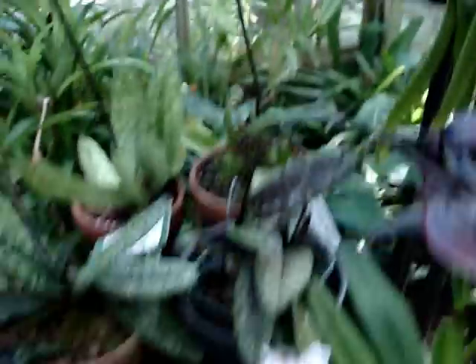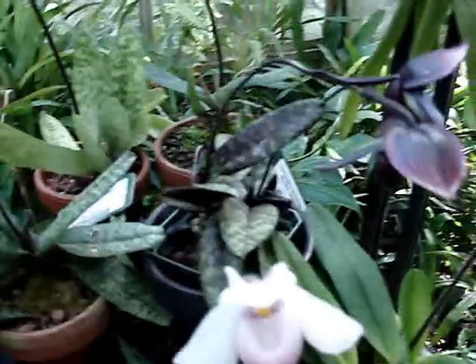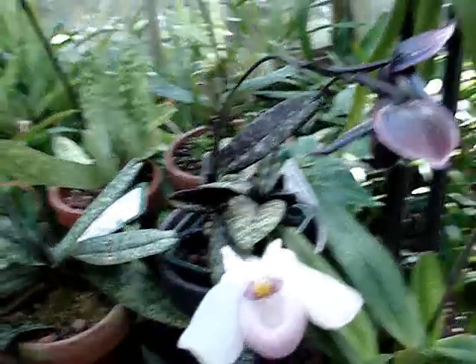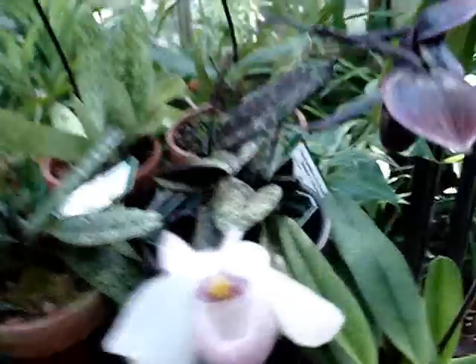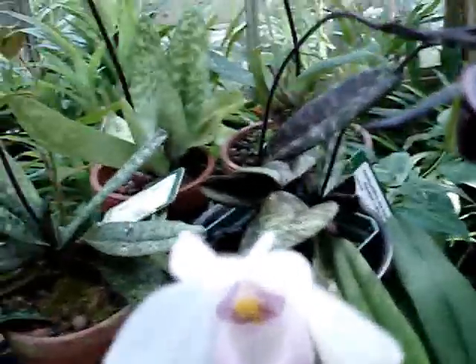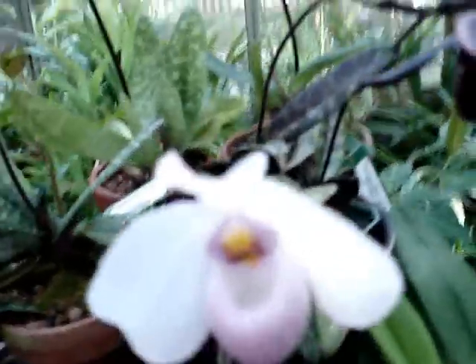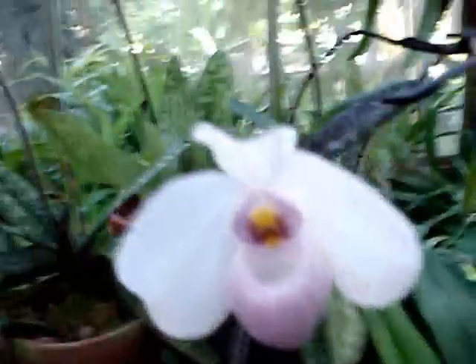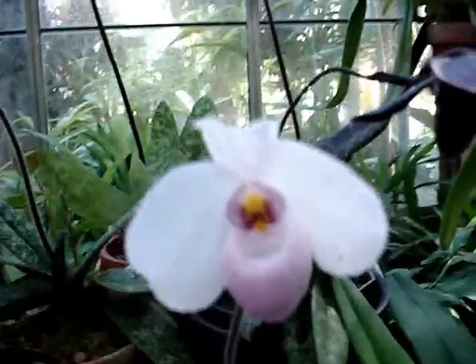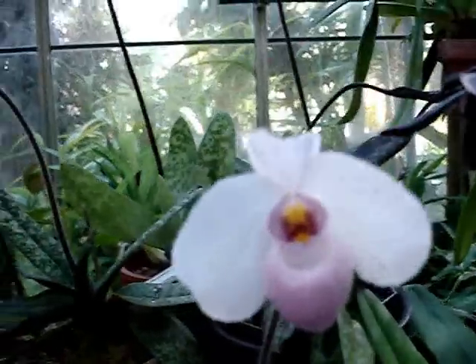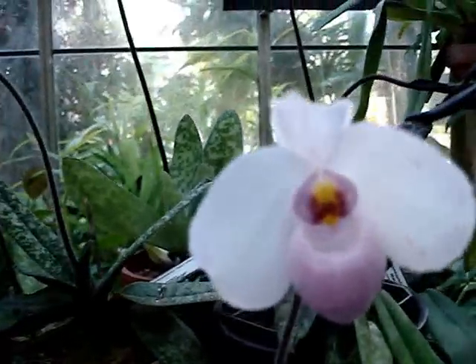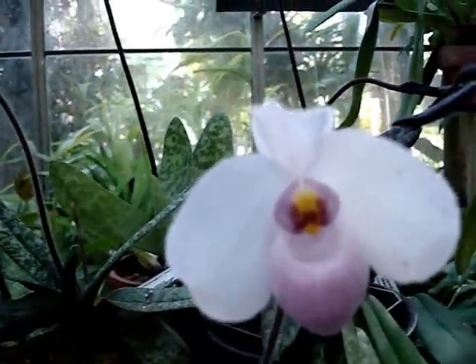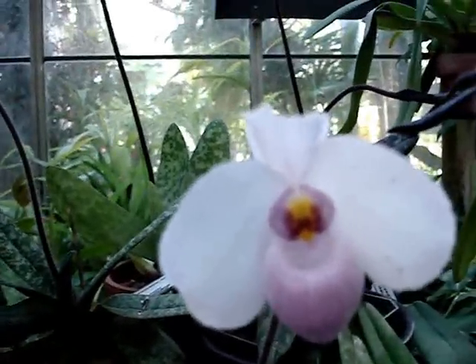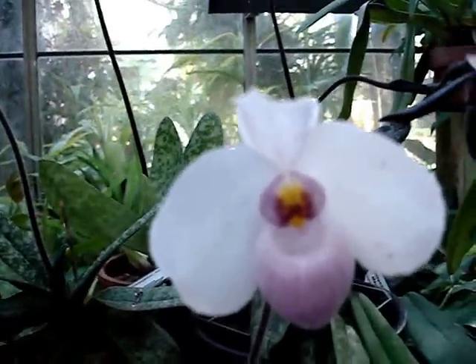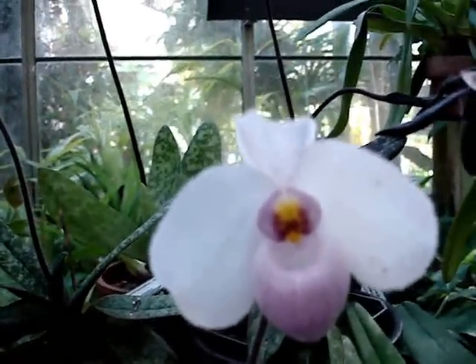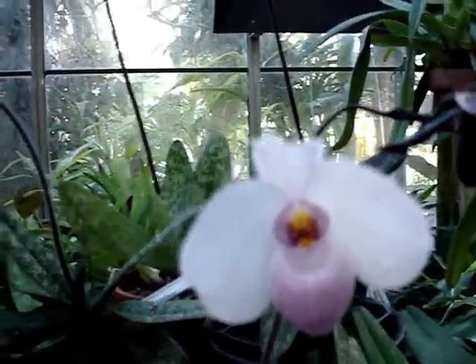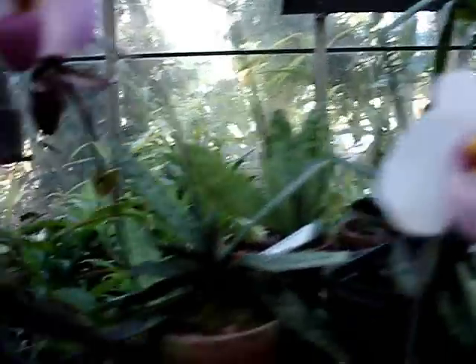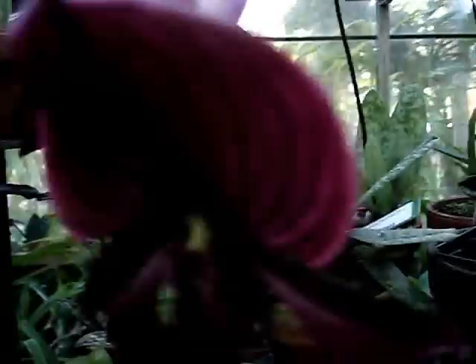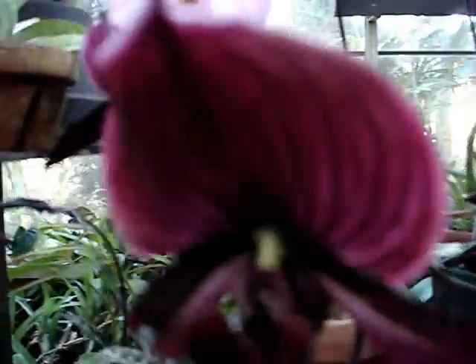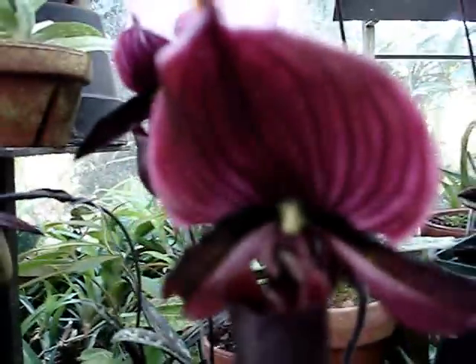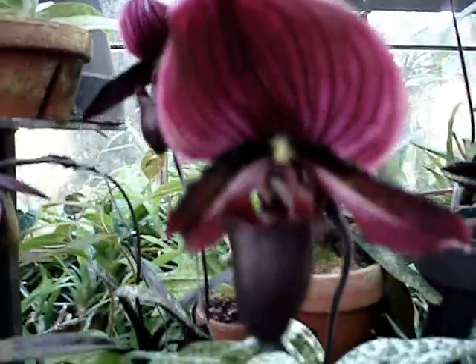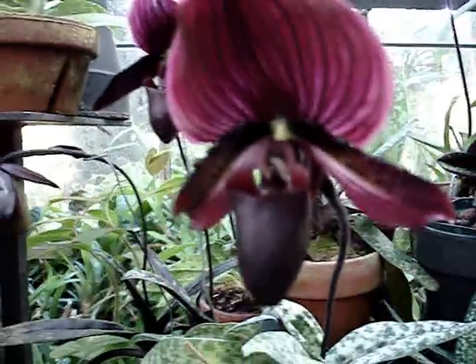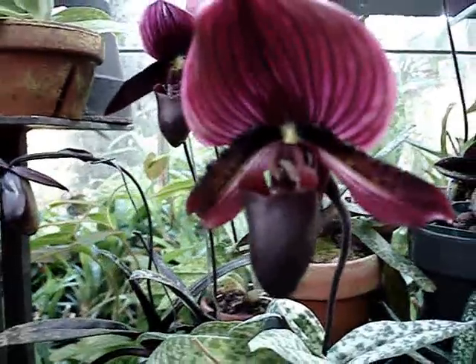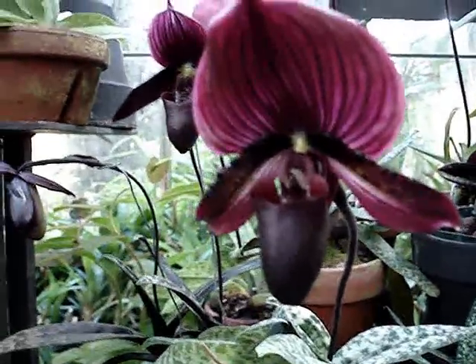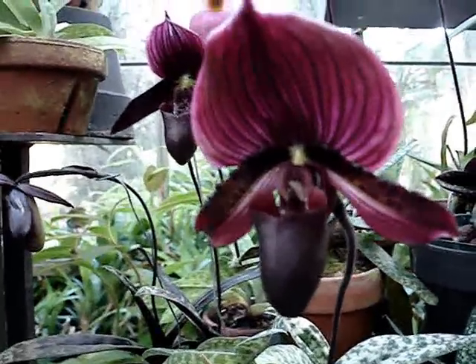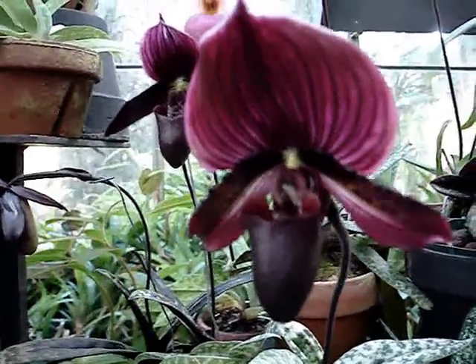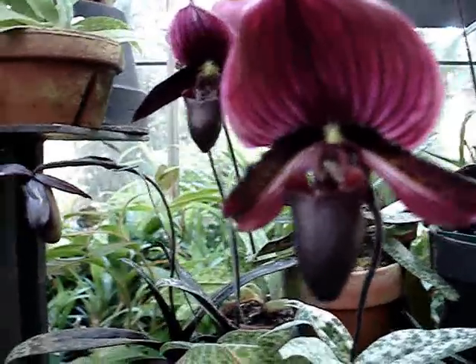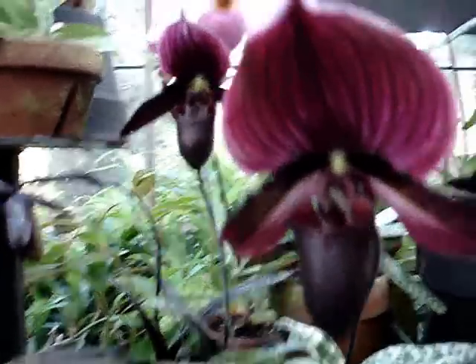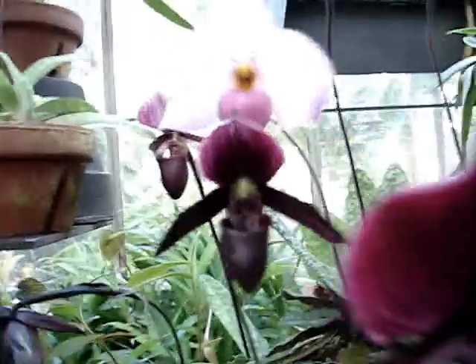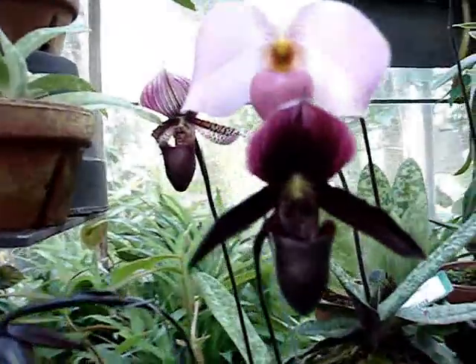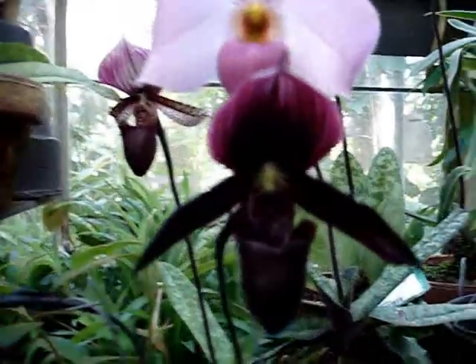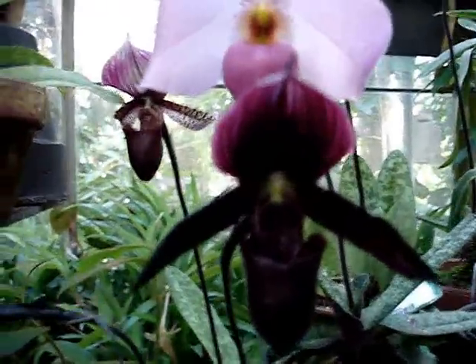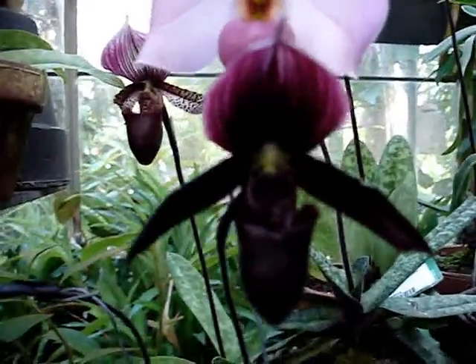They usually don't have large numbers of flowers on them at any given time, but the flowers that they do have are just absolutely spectacular.